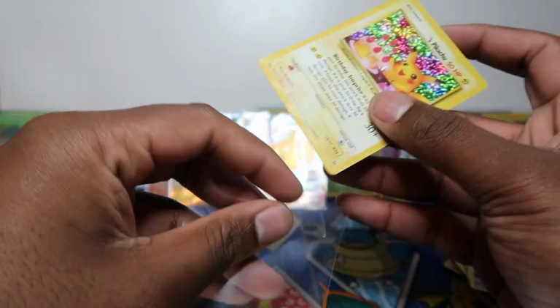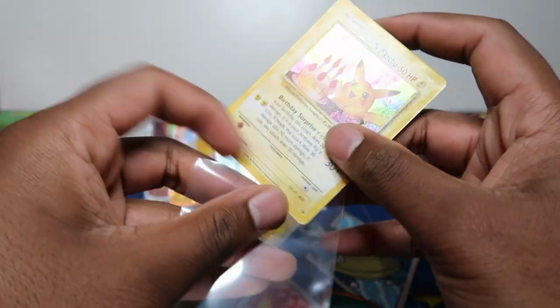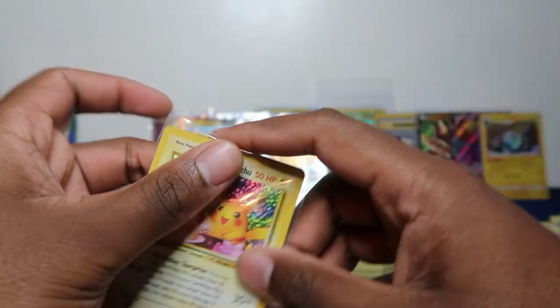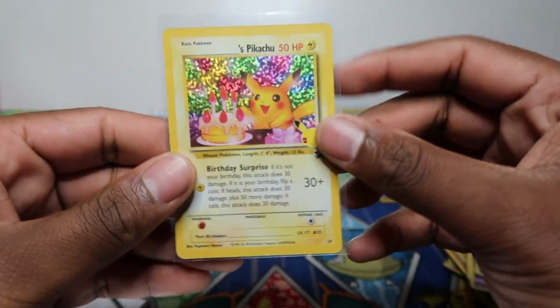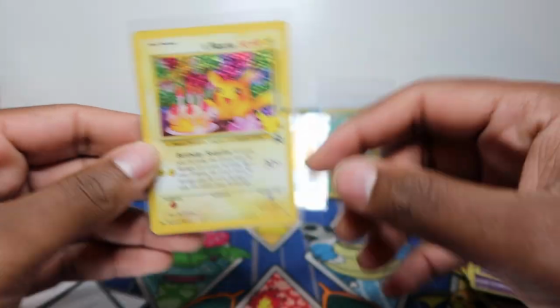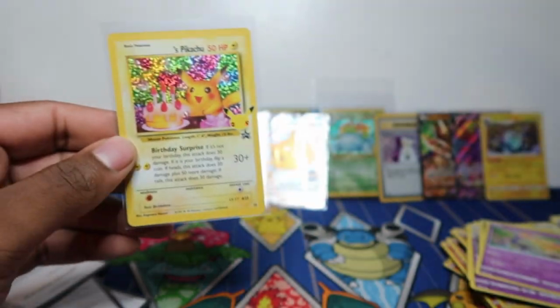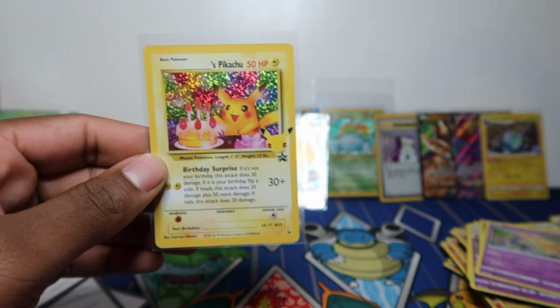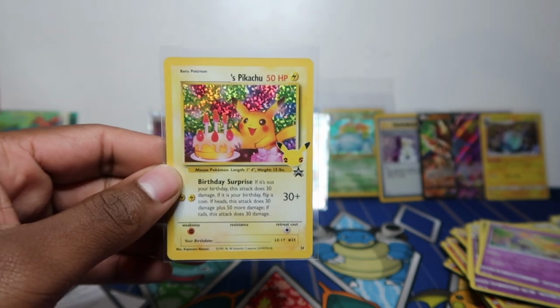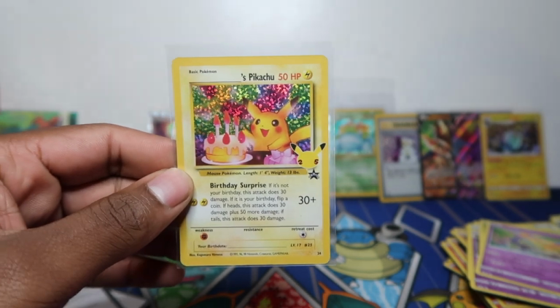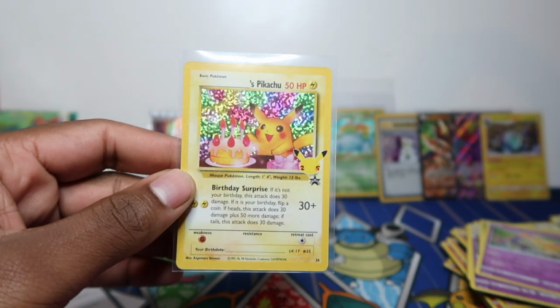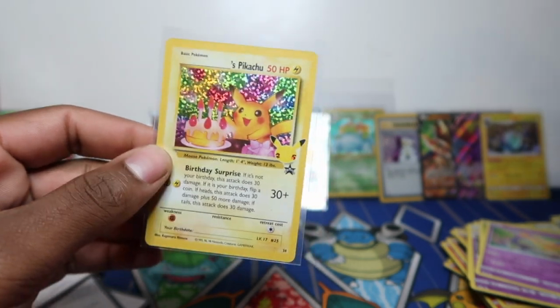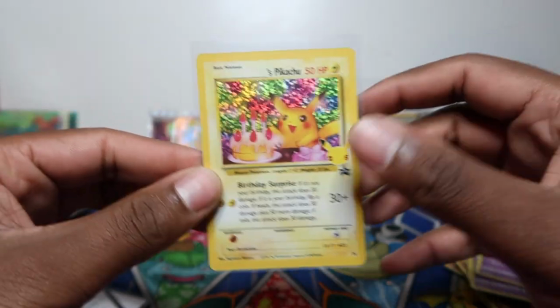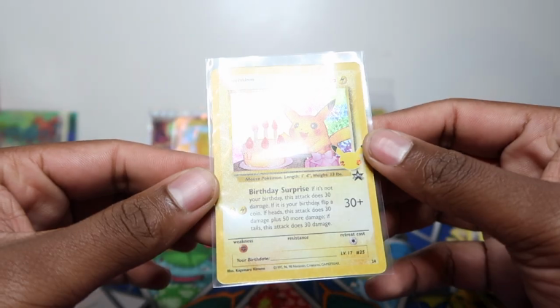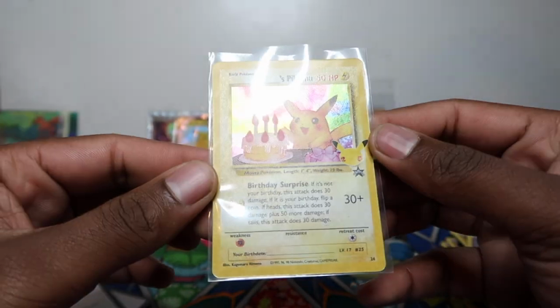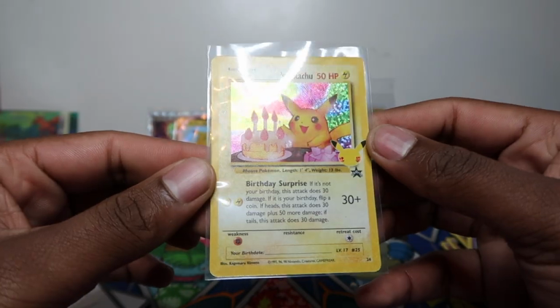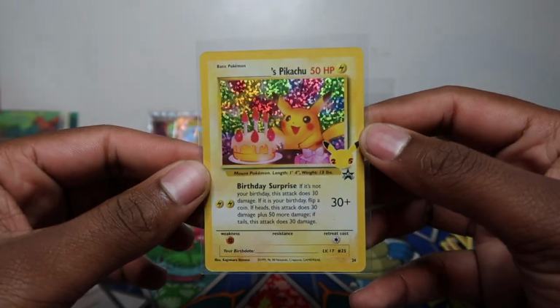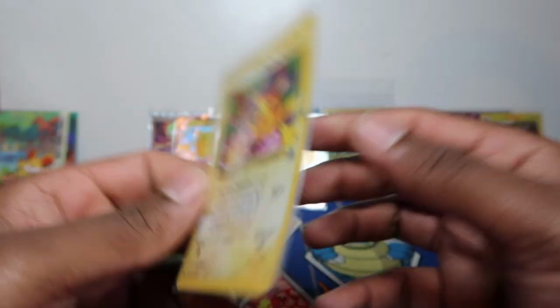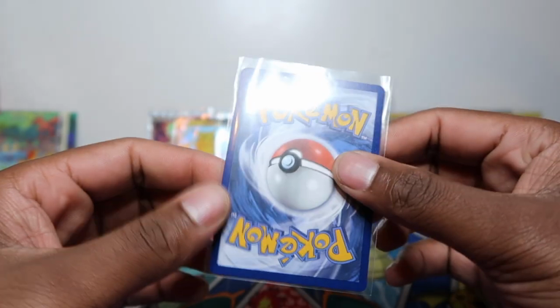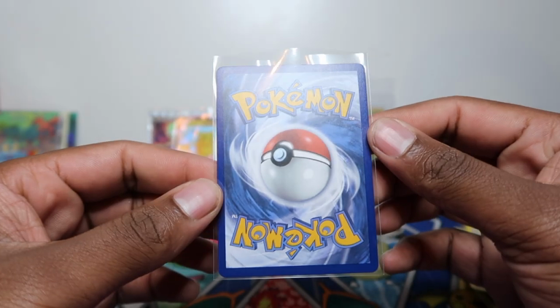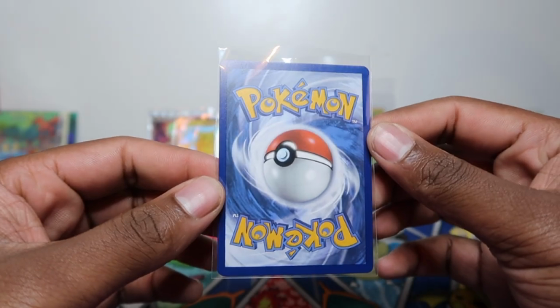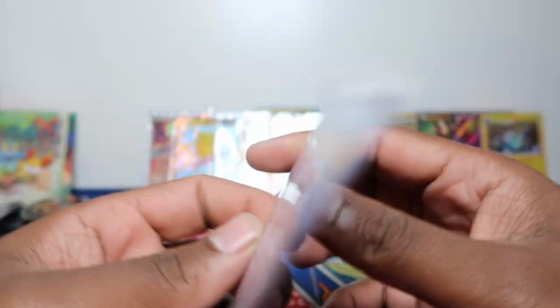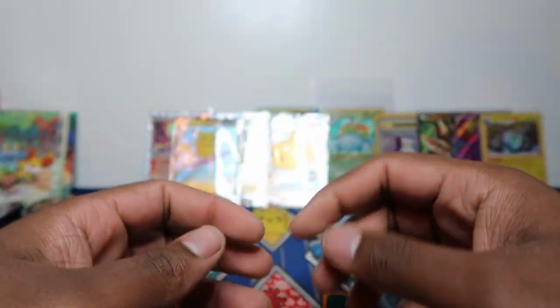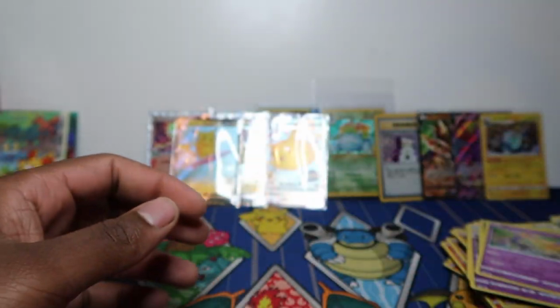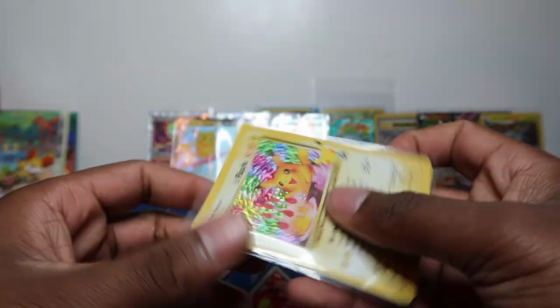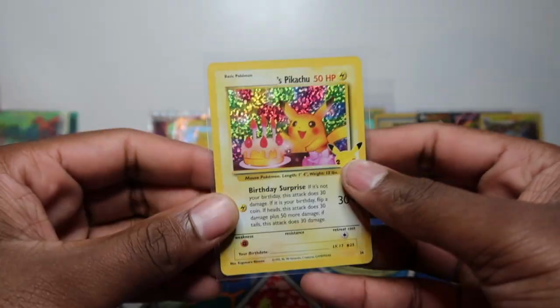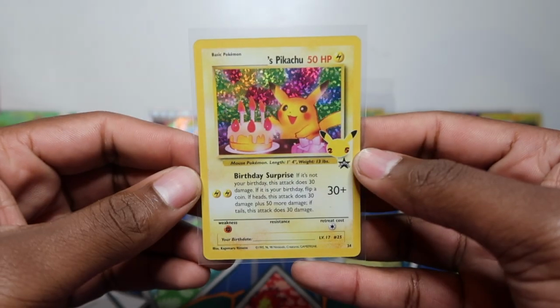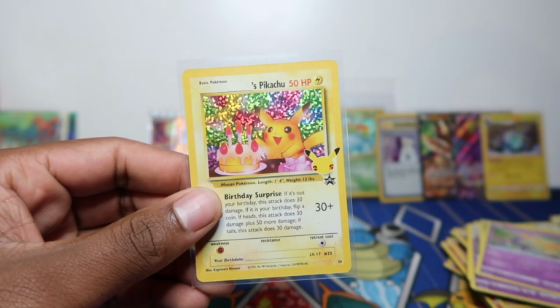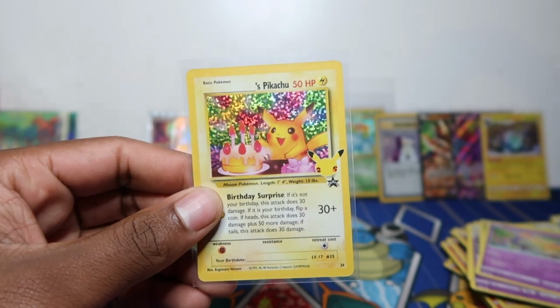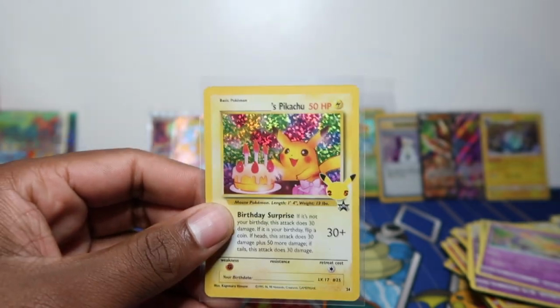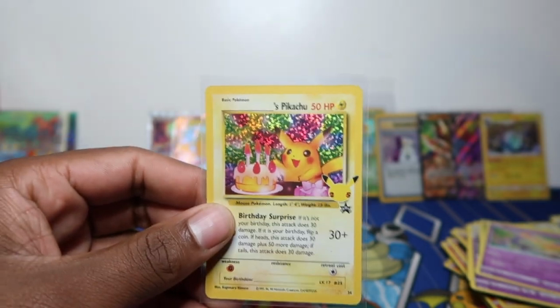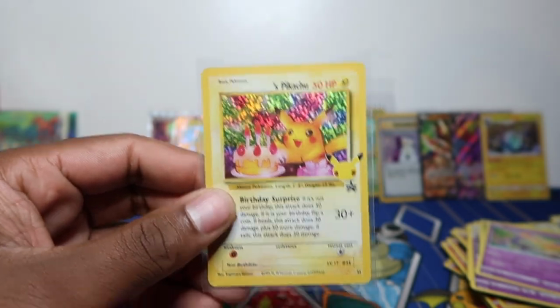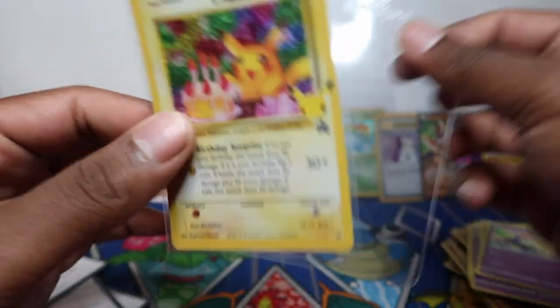Let me know what you think of the overall pull rates — is this better than an ETB with seven packs, or 14 packs of celebrations? Was this better than the ETB, a Zacian box, or a Charizard box? Have mini tins been better than other products? Let me know in the comments.